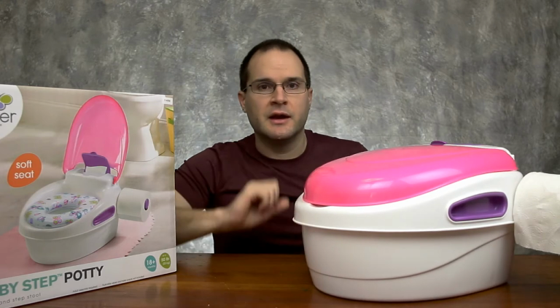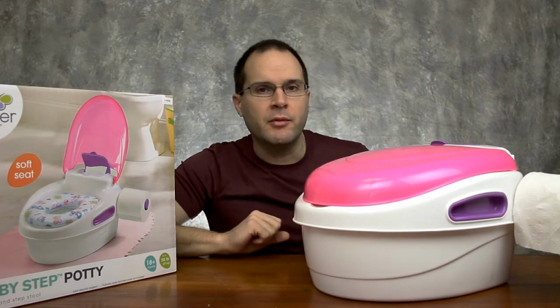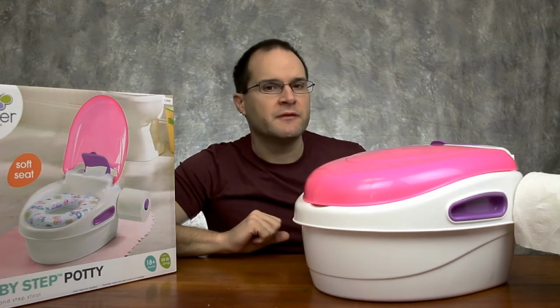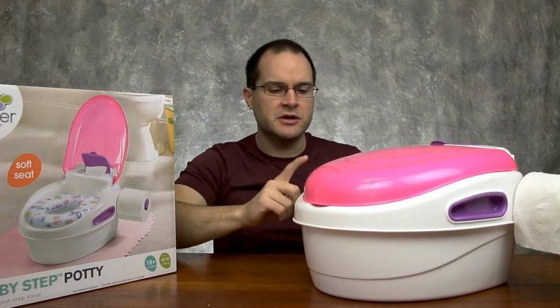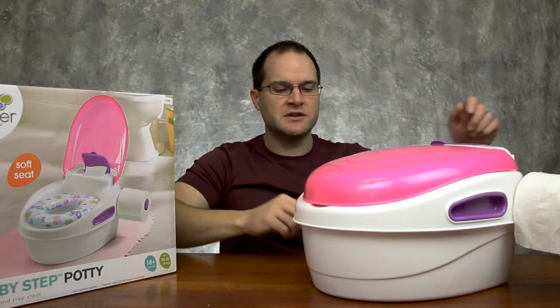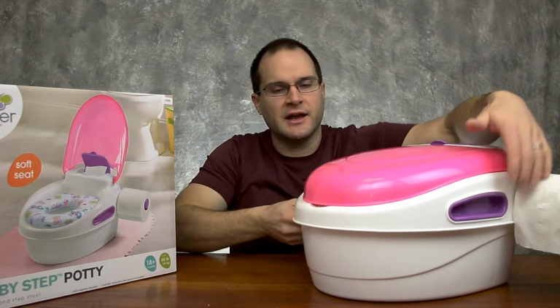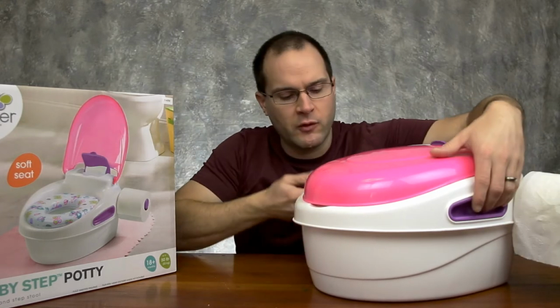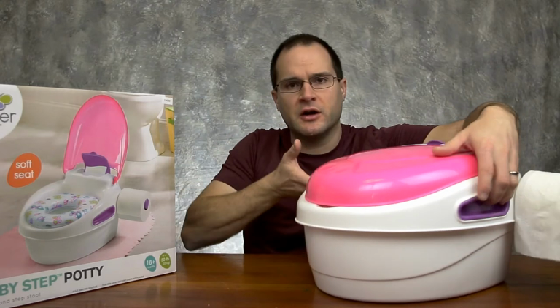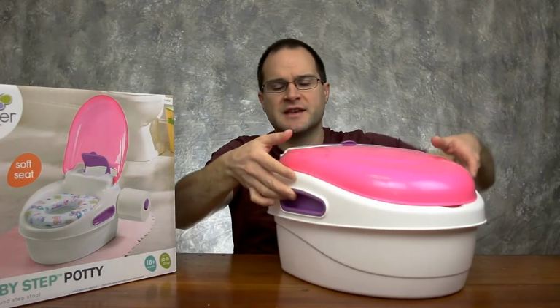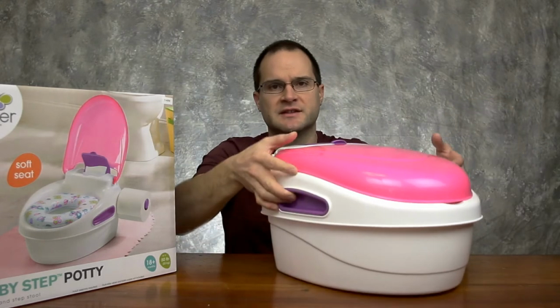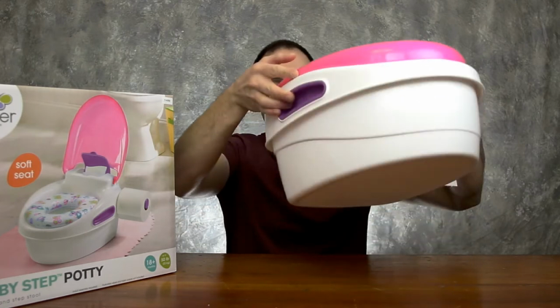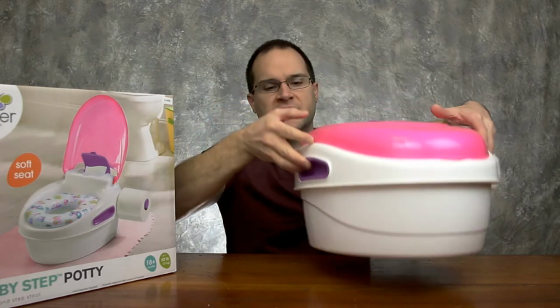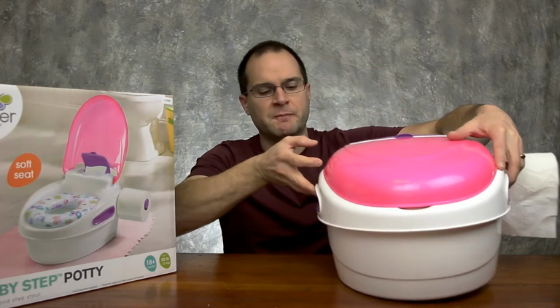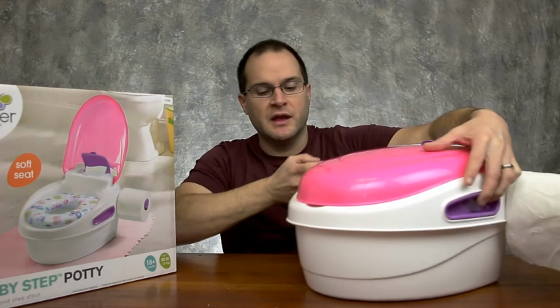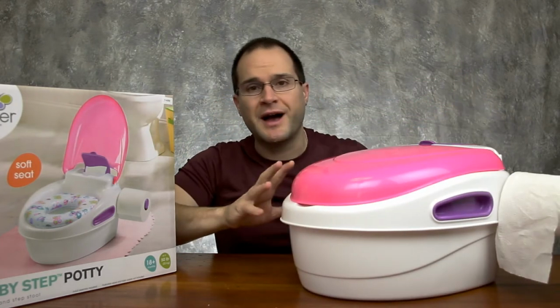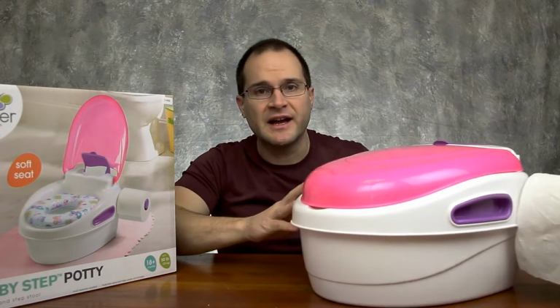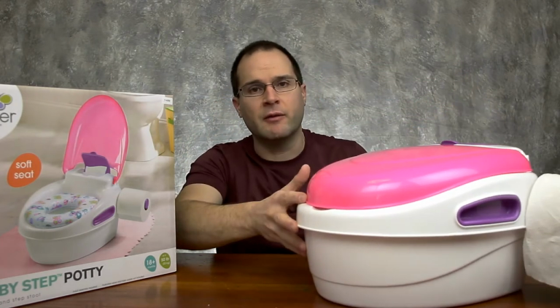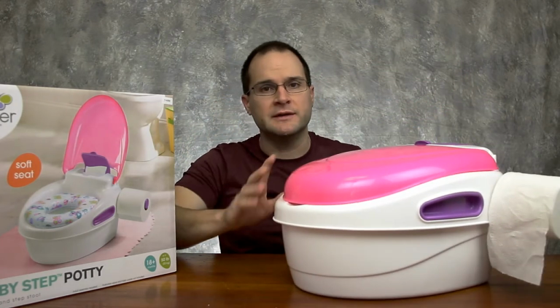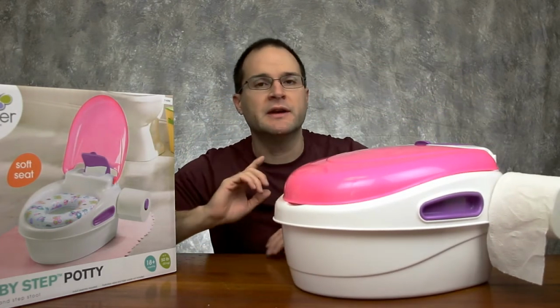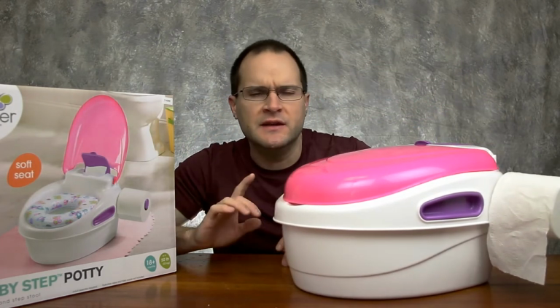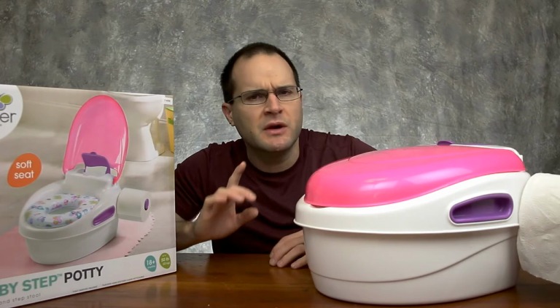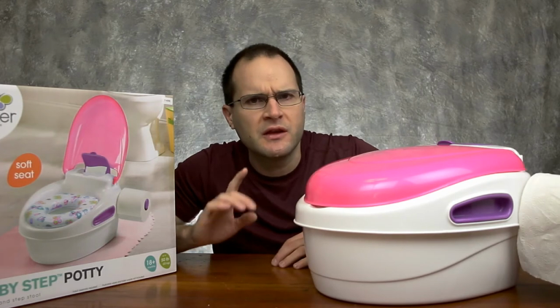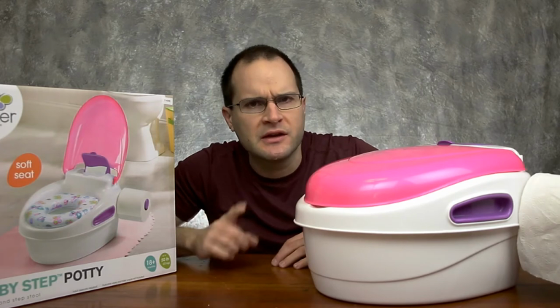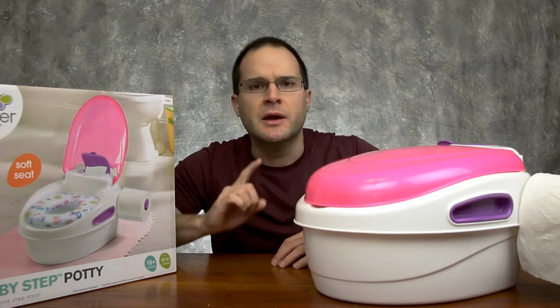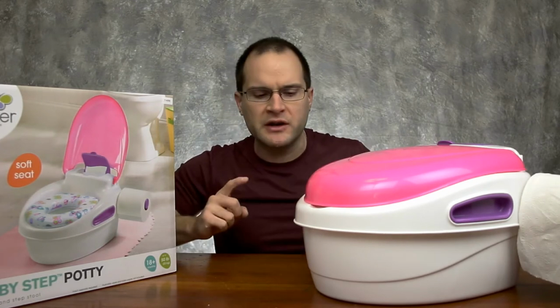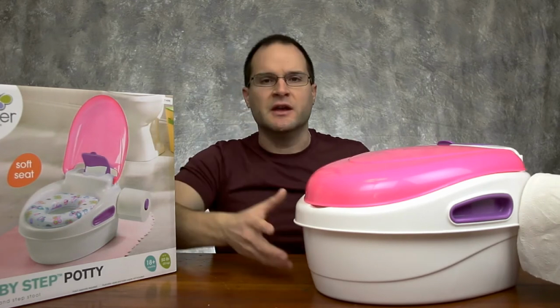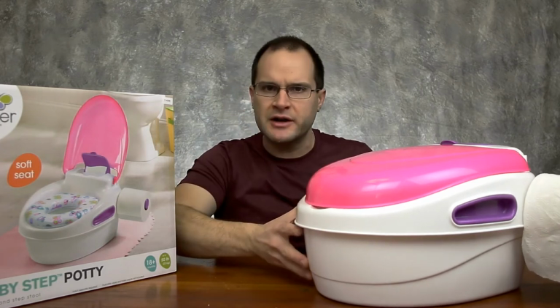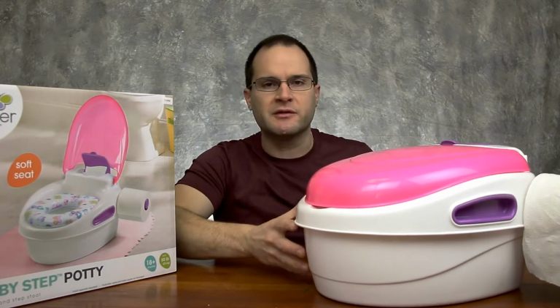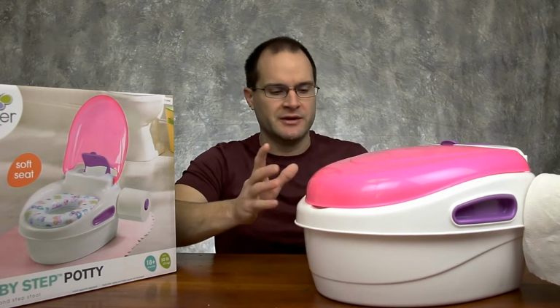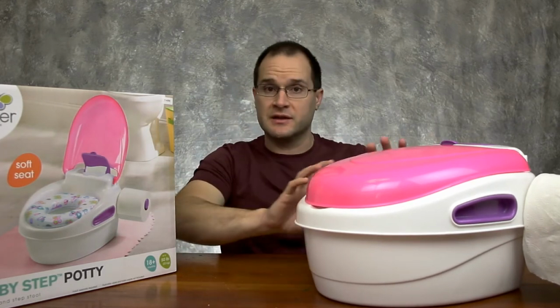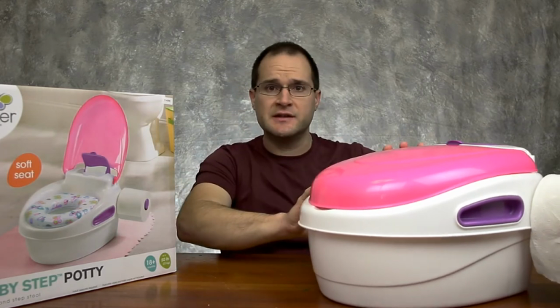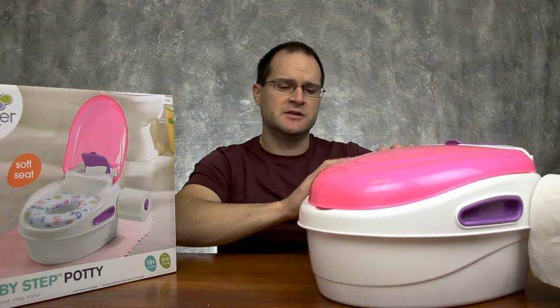A couple other benefits: you can use this potty on the toilet, it also has handles on the side for easy carrying. And this potty slides around on wood and carpet easily — you might not think that's an issue, but it is if you're trying to move it around. It's nice and easy to move.